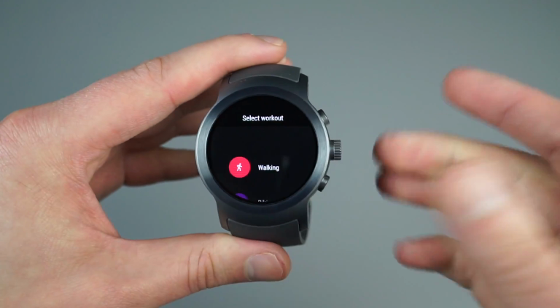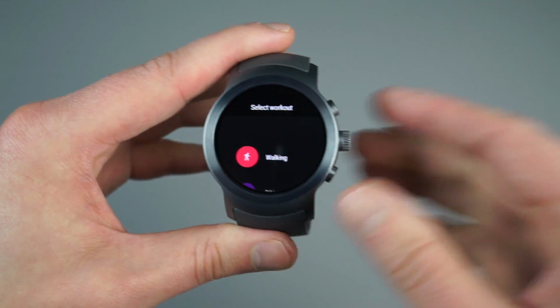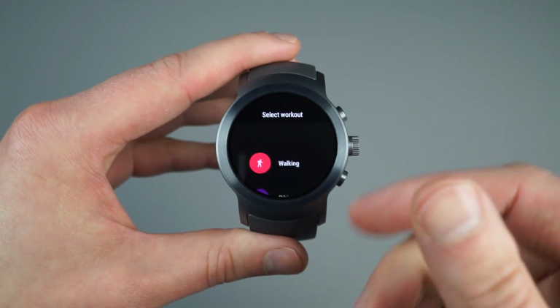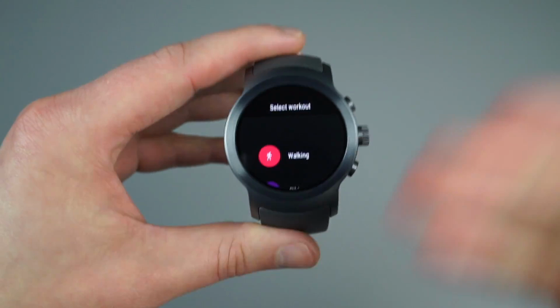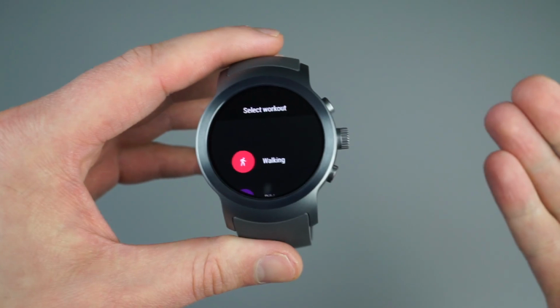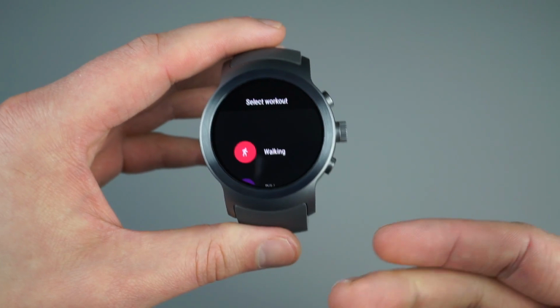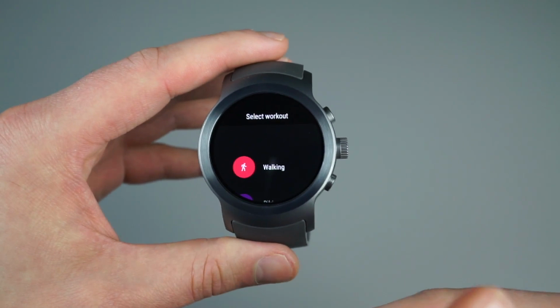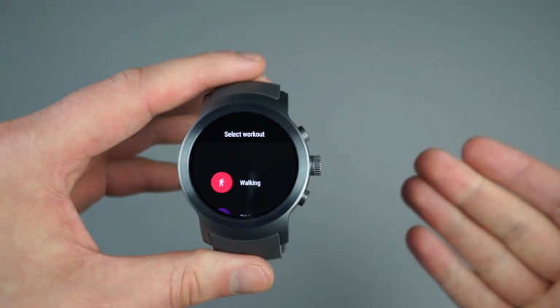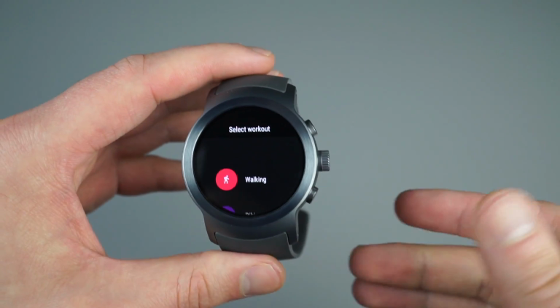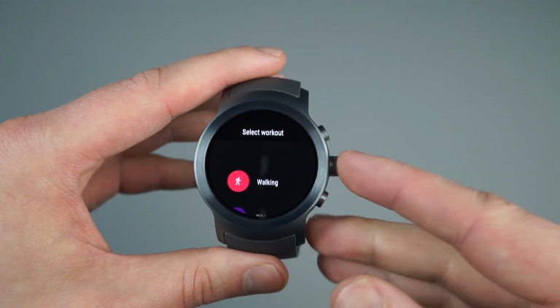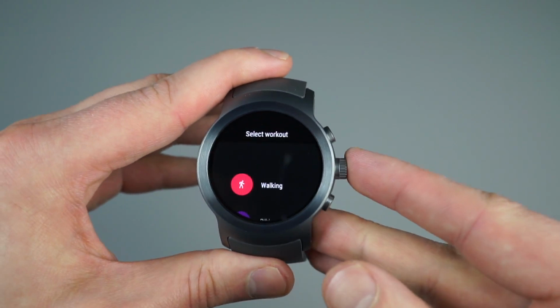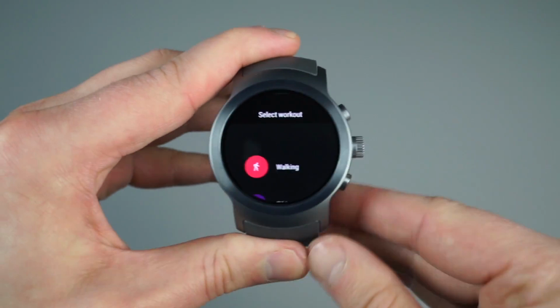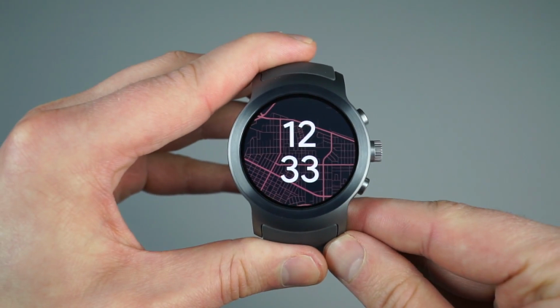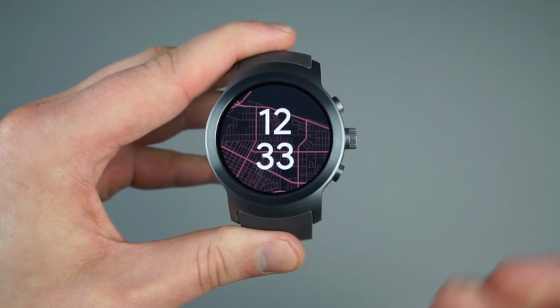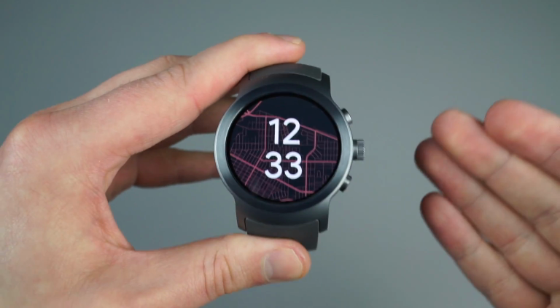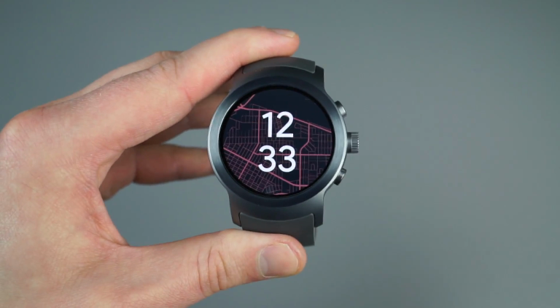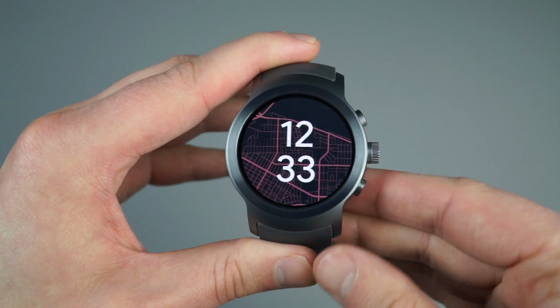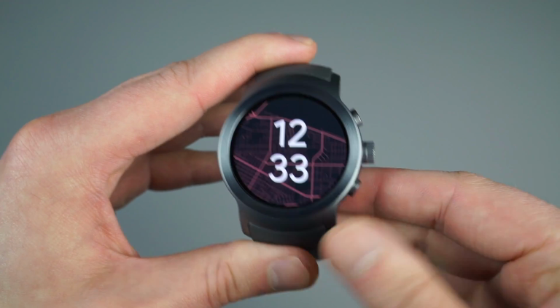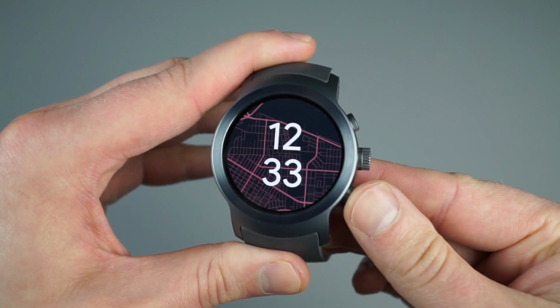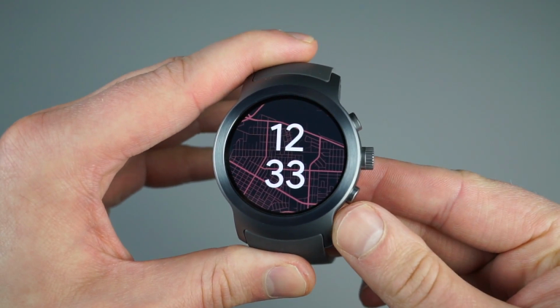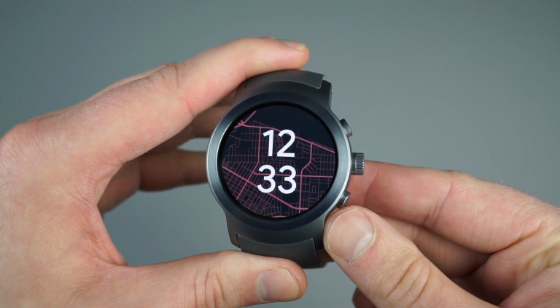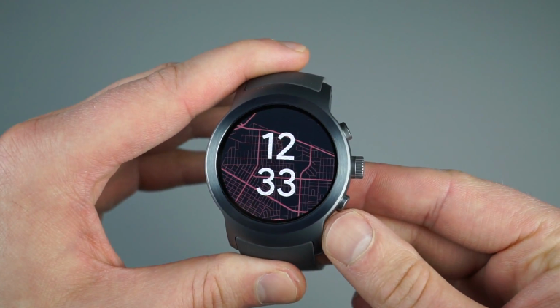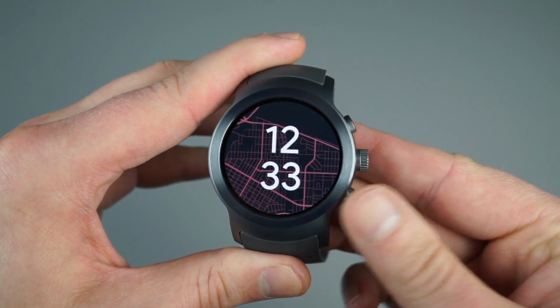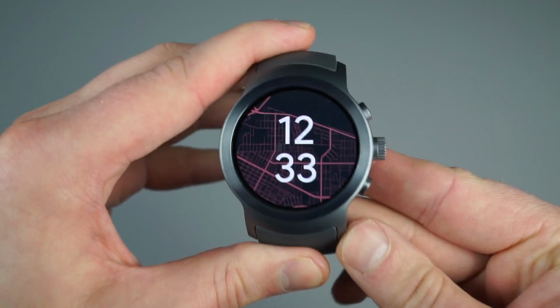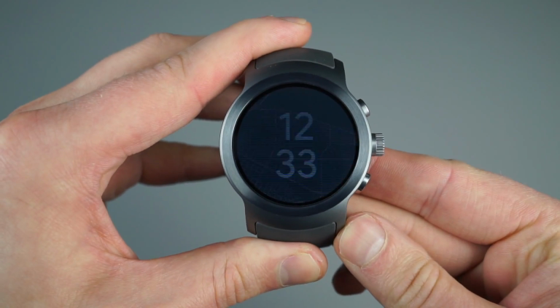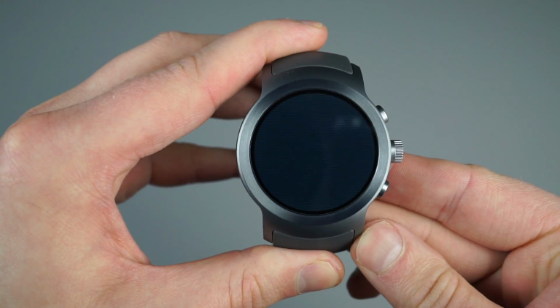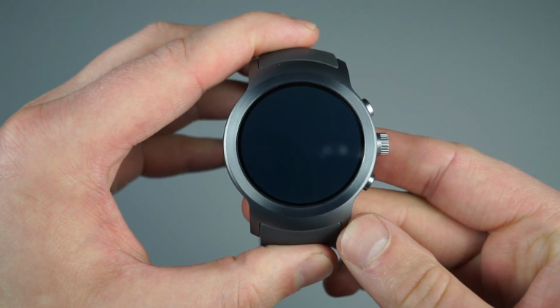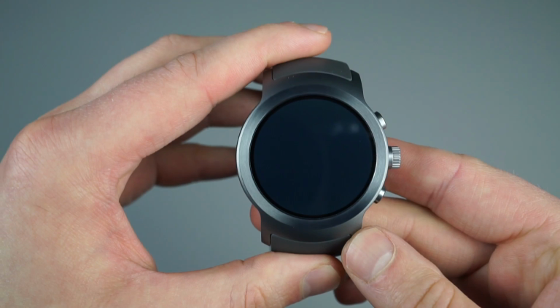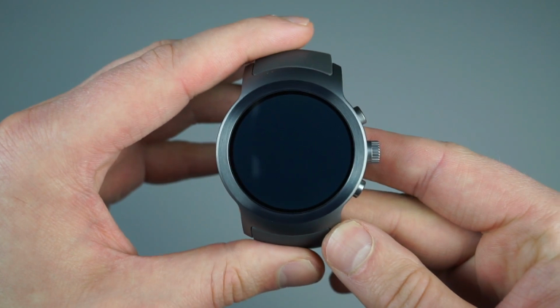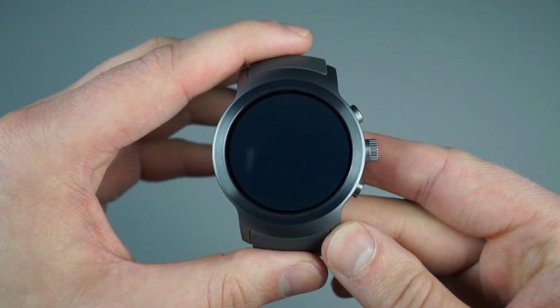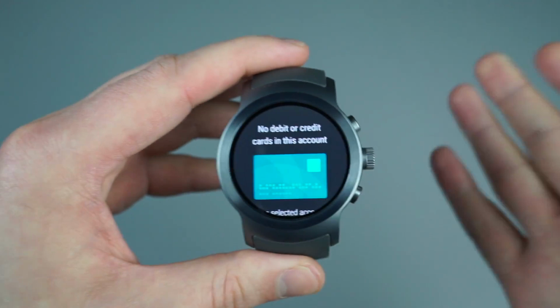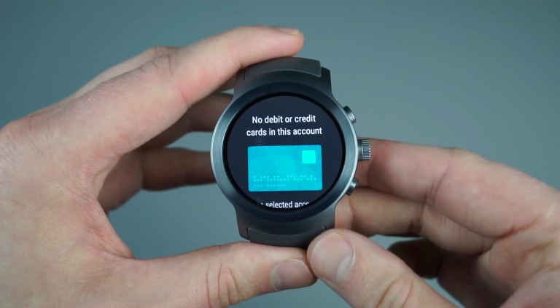Backing out of that, inside any application or any type of menu settings, we can just go ahead and click on our home button — it will take us right back to home. Also, if I press down in the 4 o'clock position, I will dive straight into Android Pay.